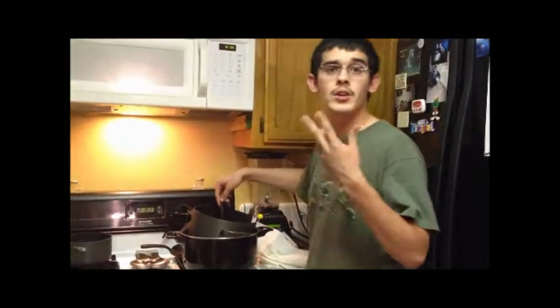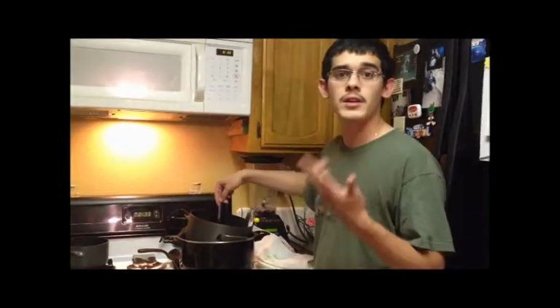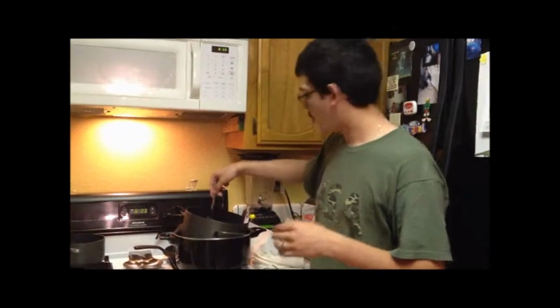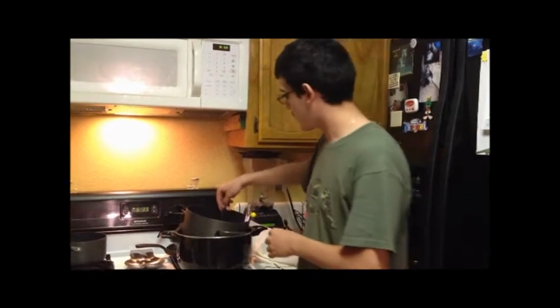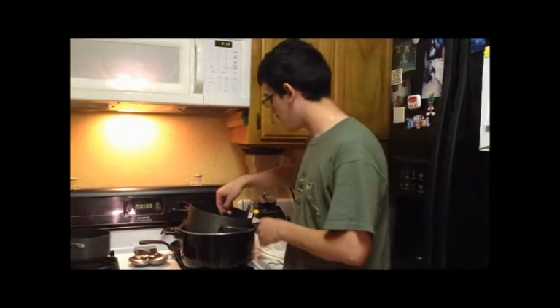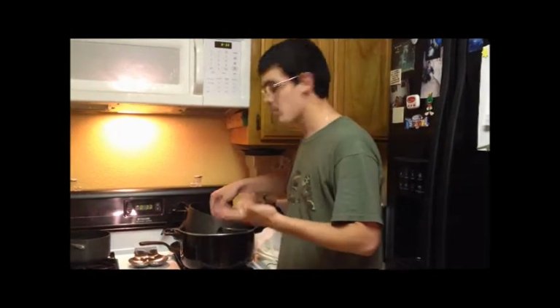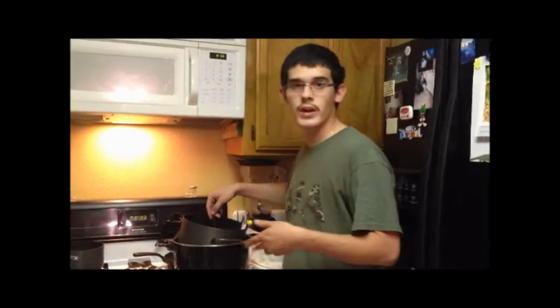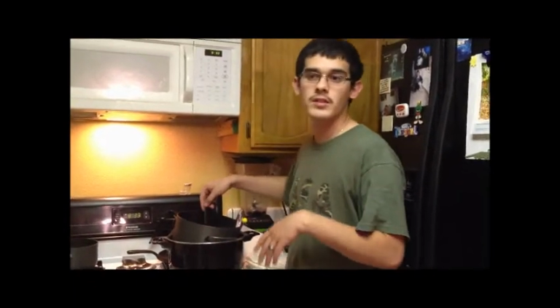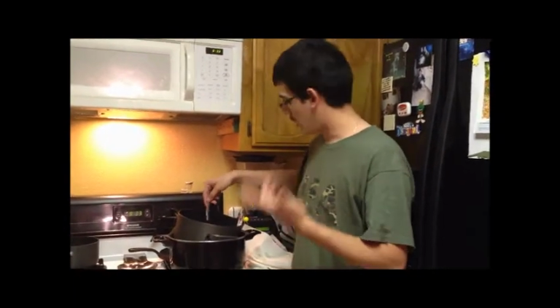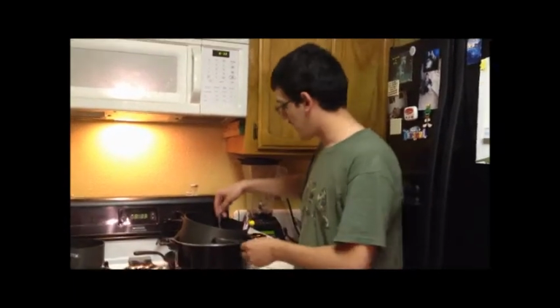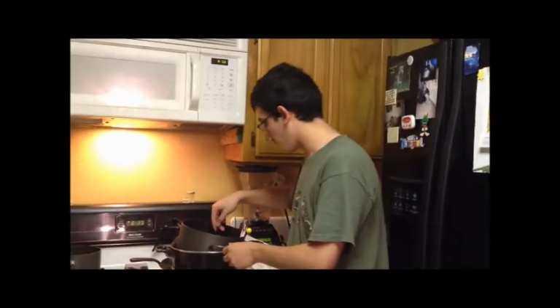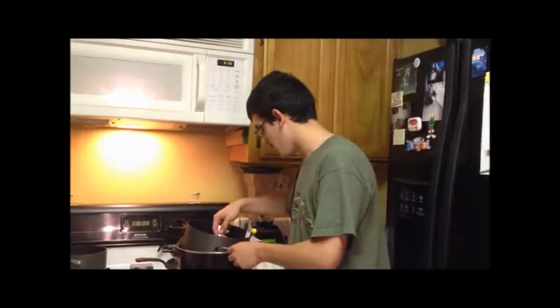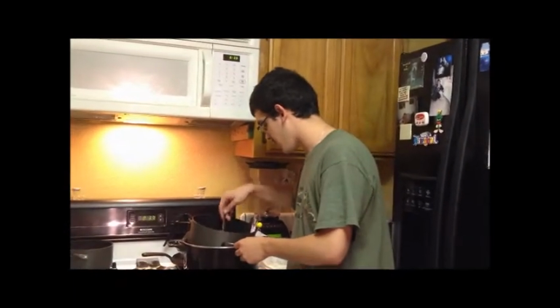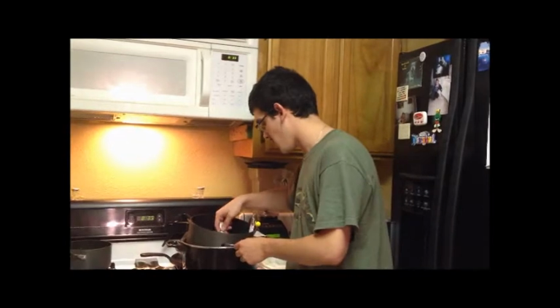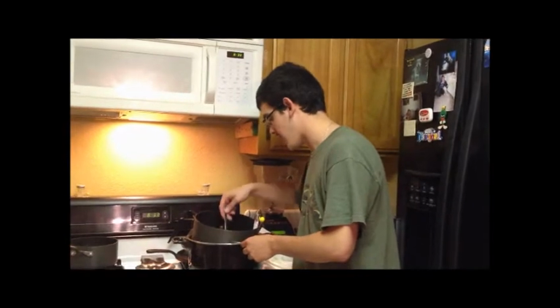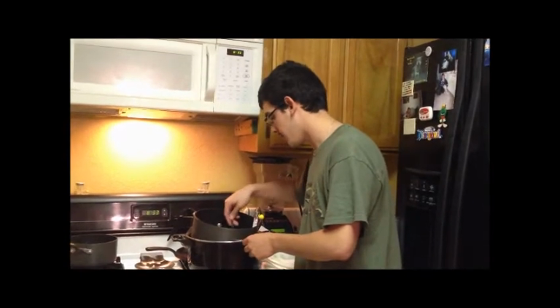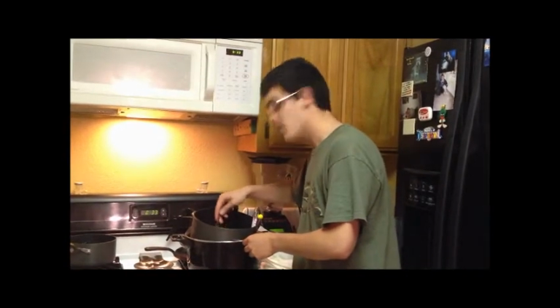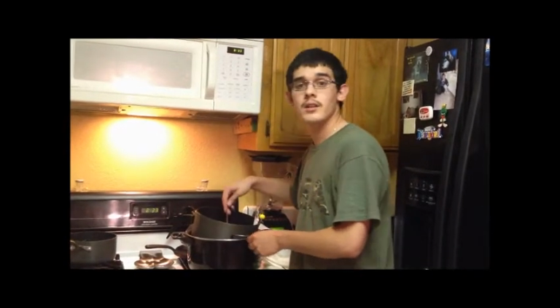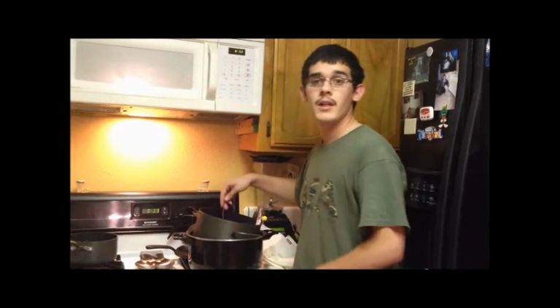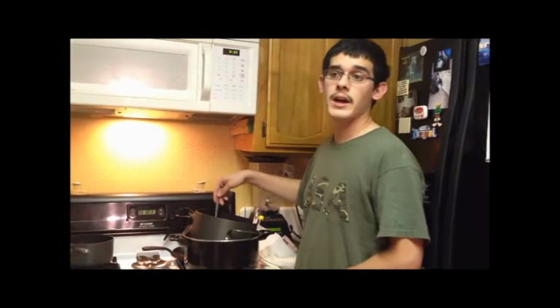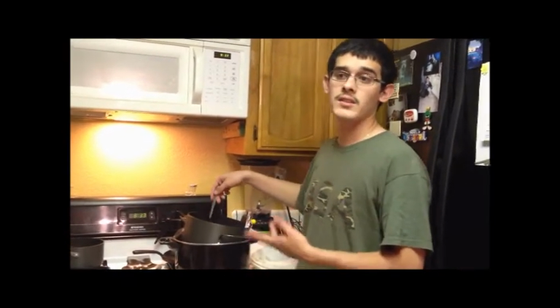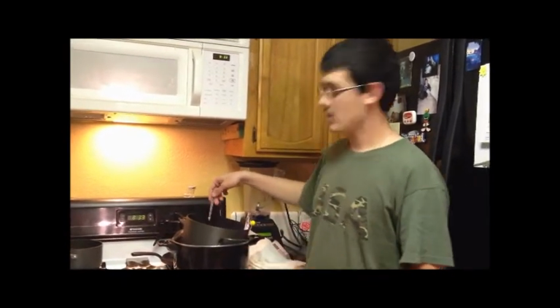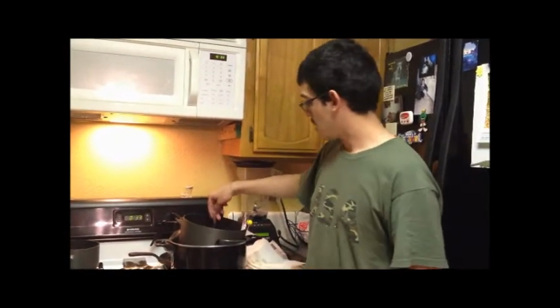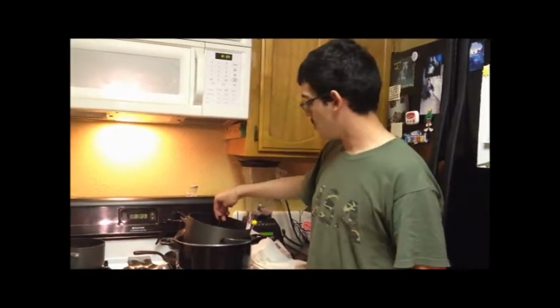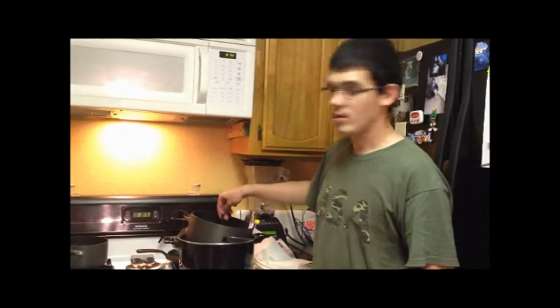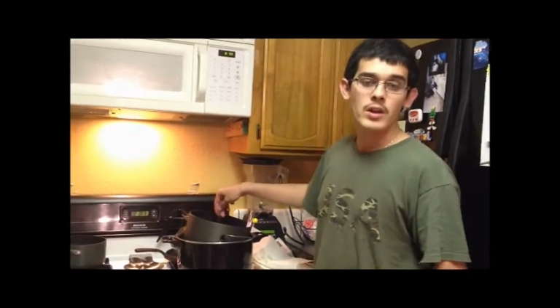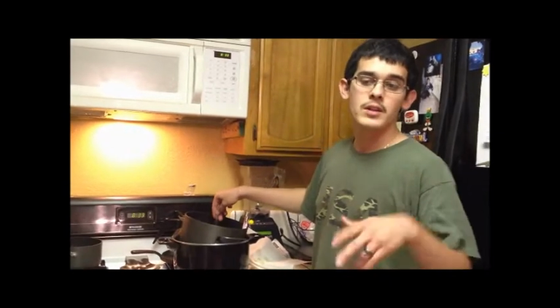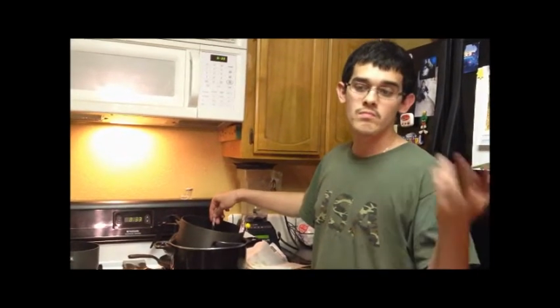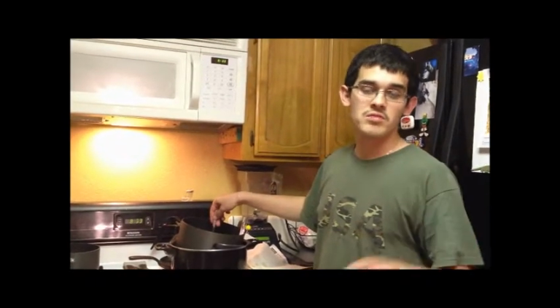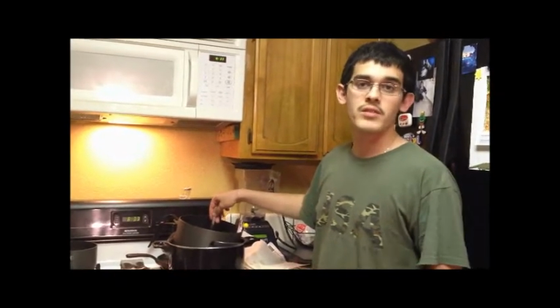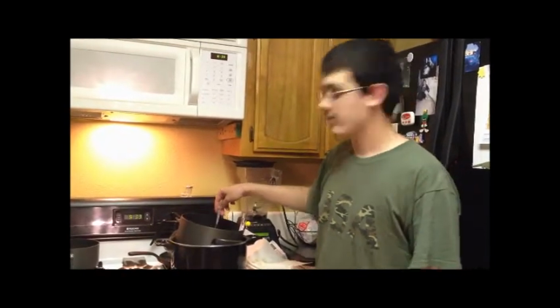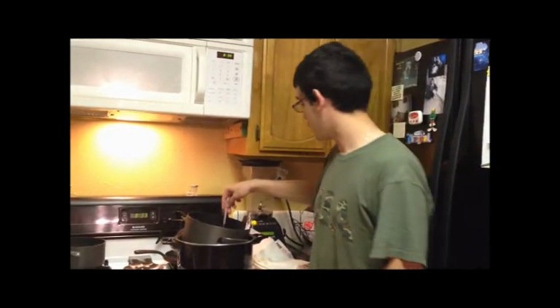And then you add more or less fragrance, depending on how much of a scent you want it to have. And then after that's done, you get ready for step six.